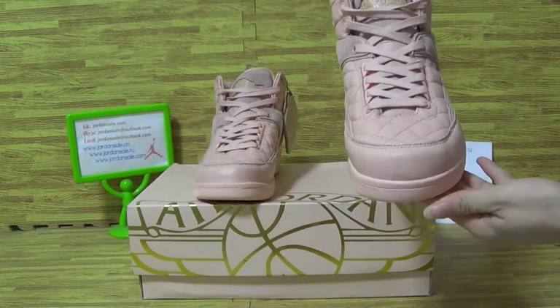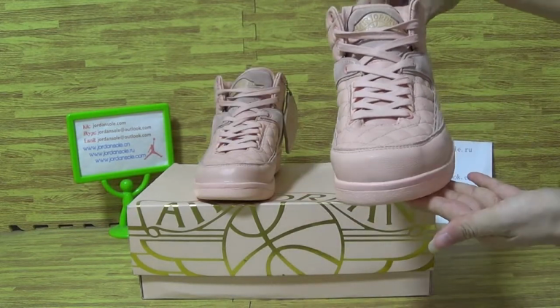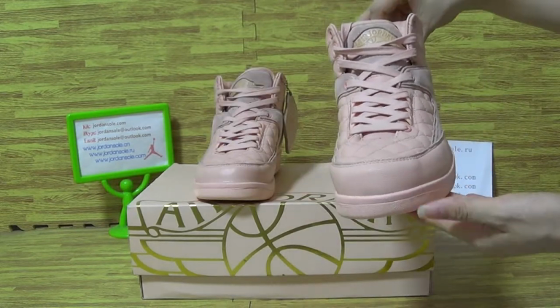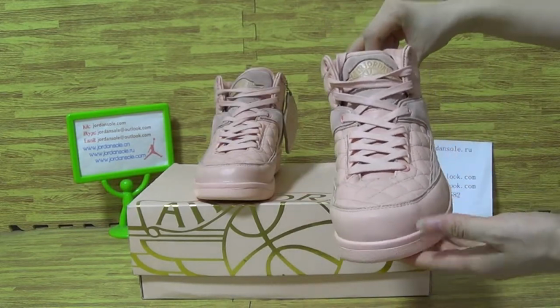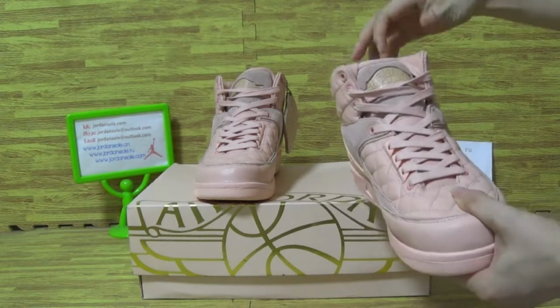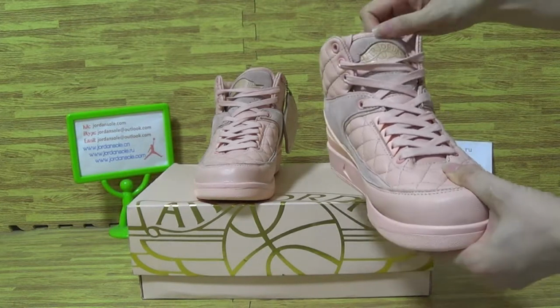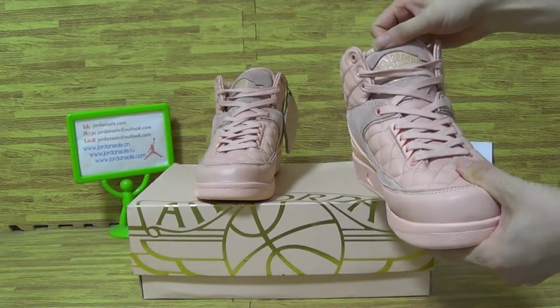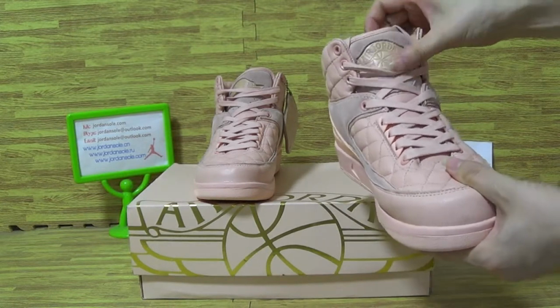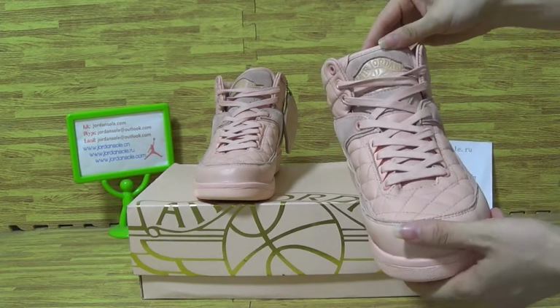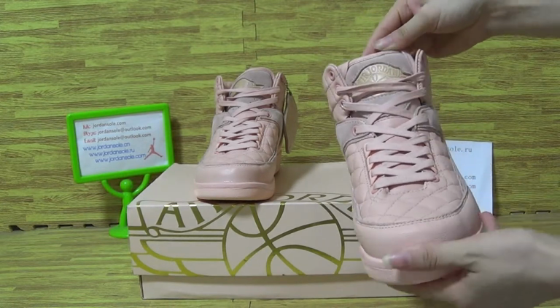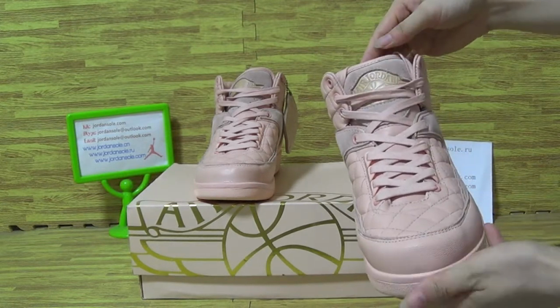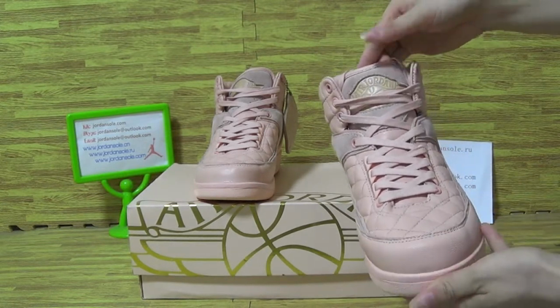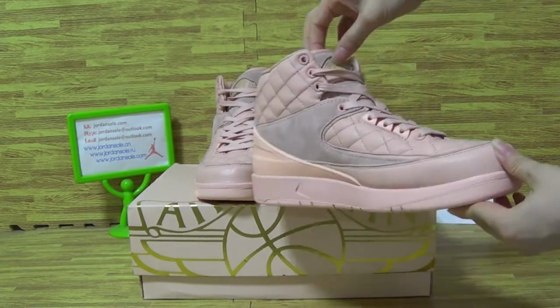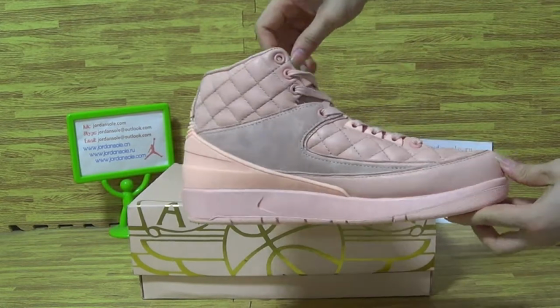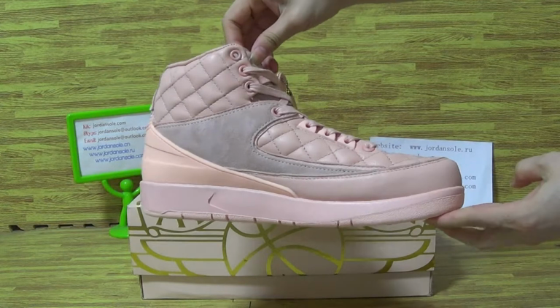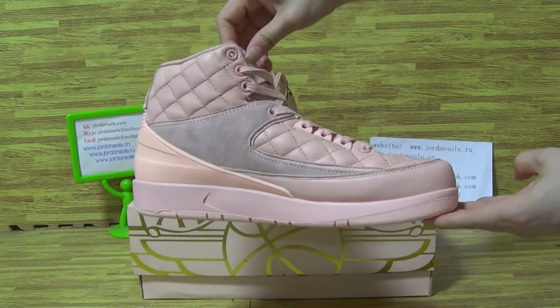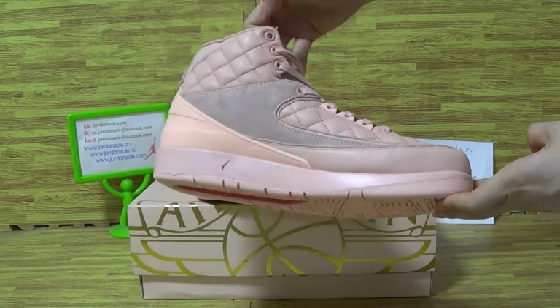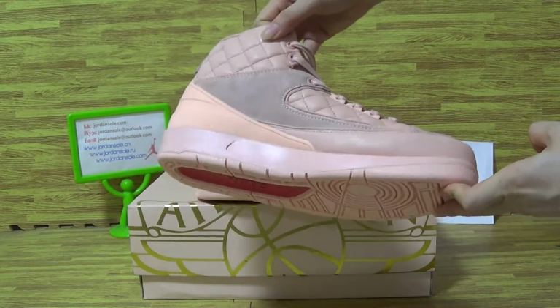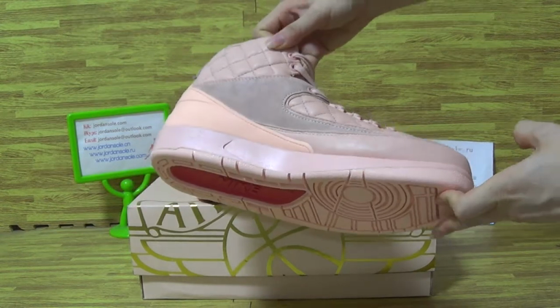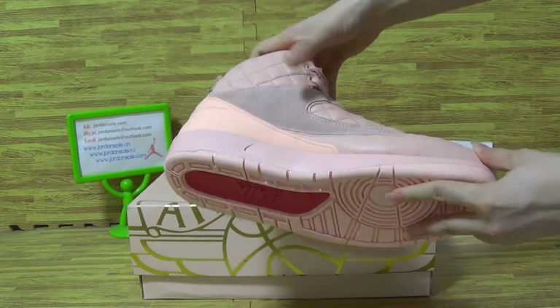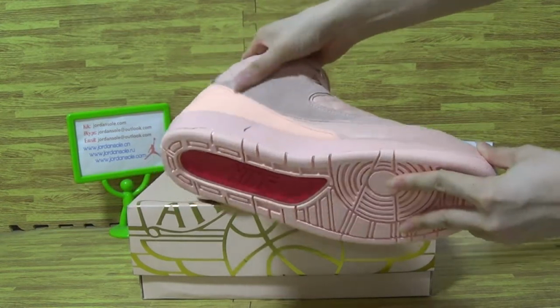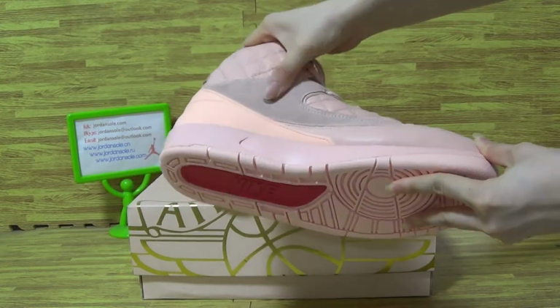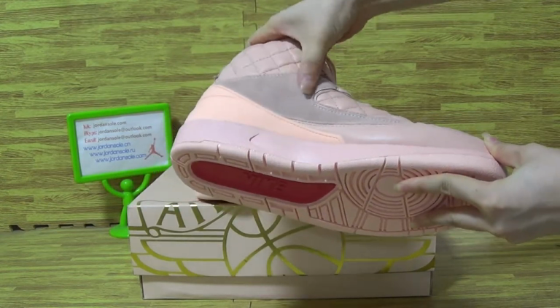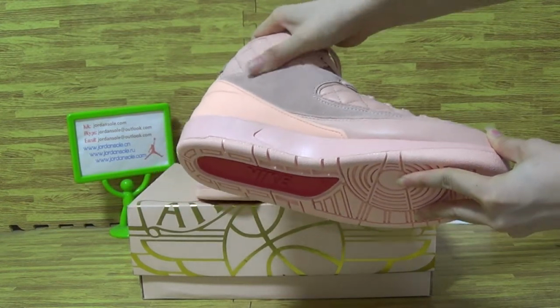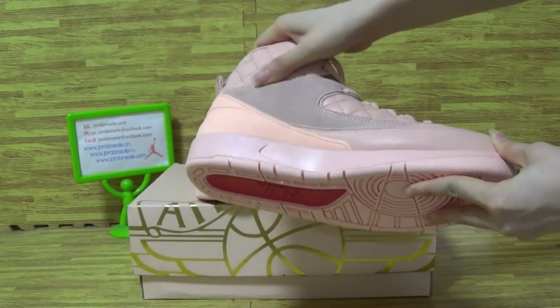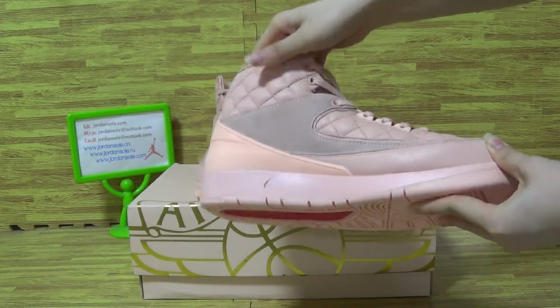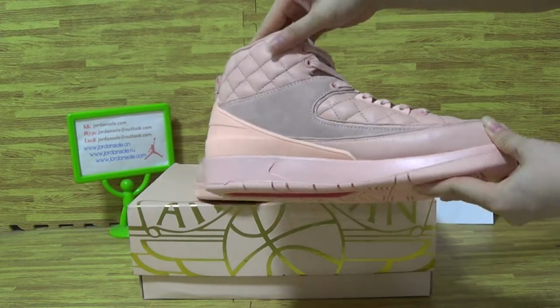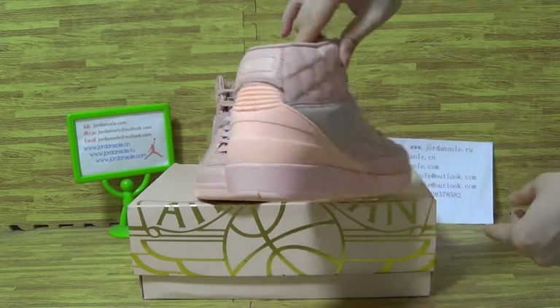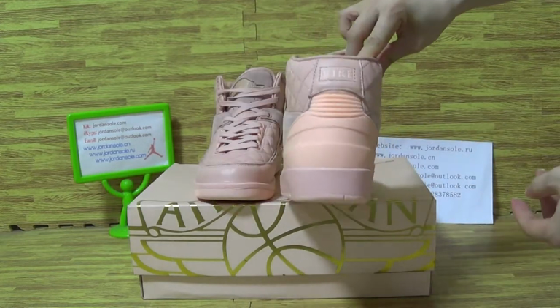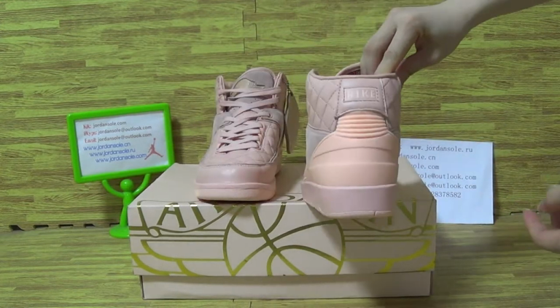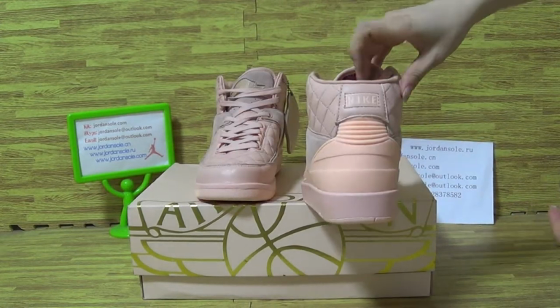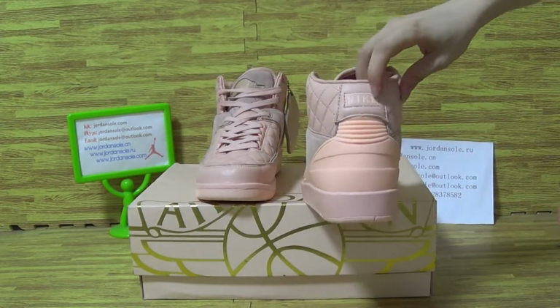Tuples. On the tongue with a Jordan logo. This side. On the back with Nike.